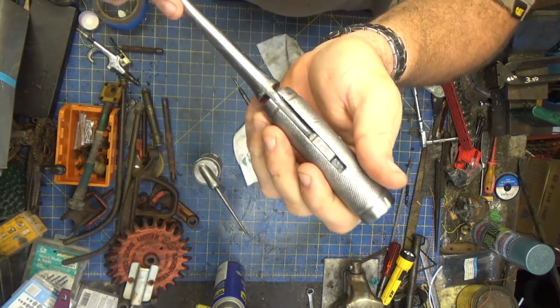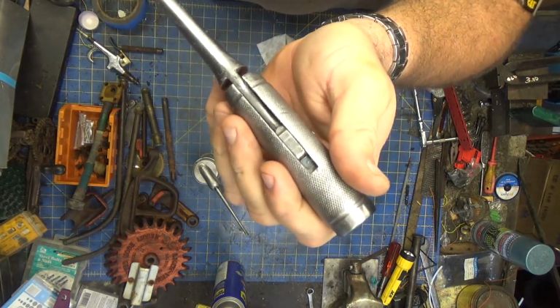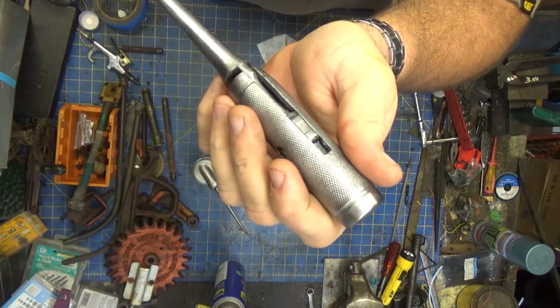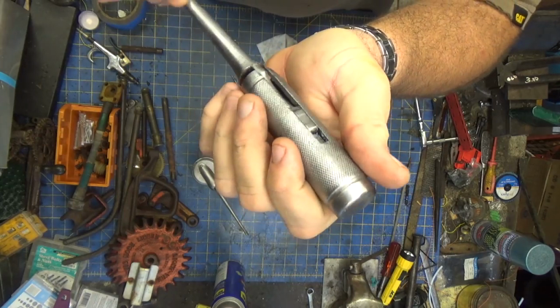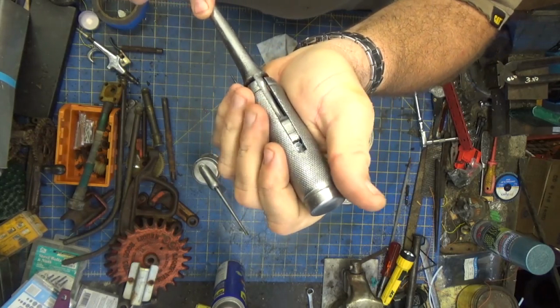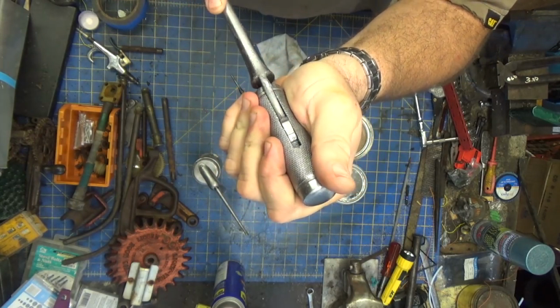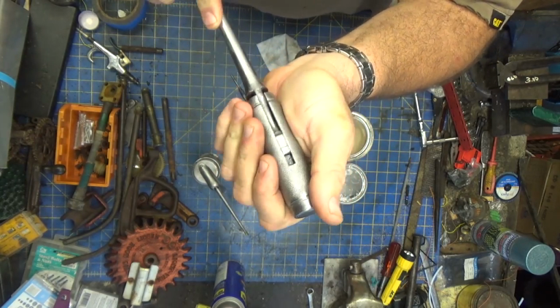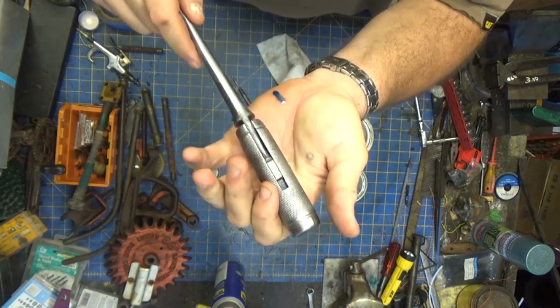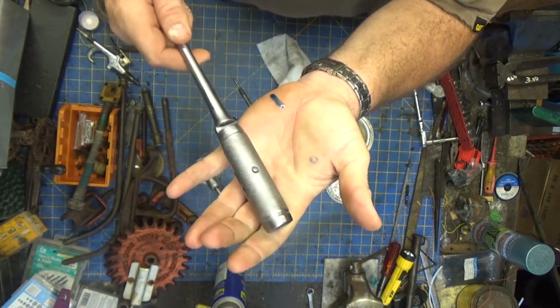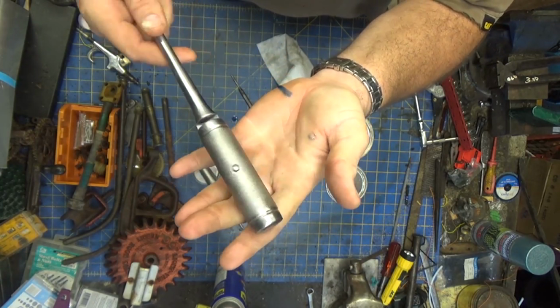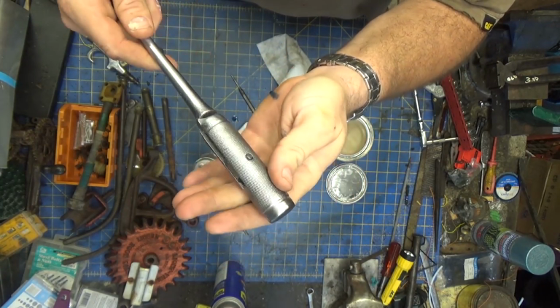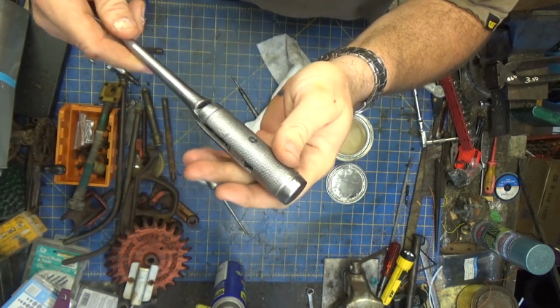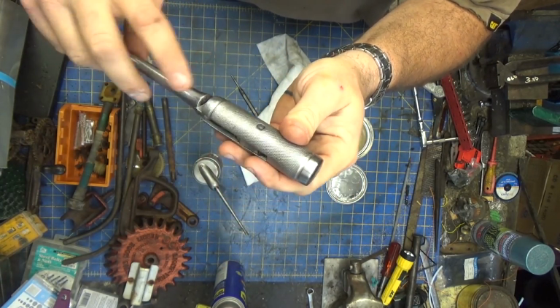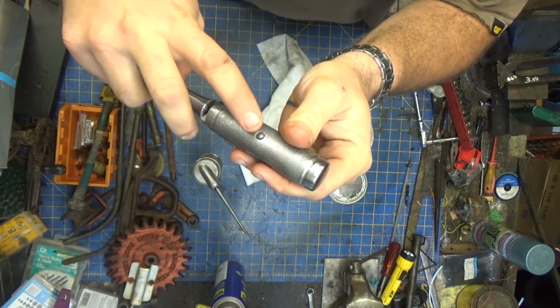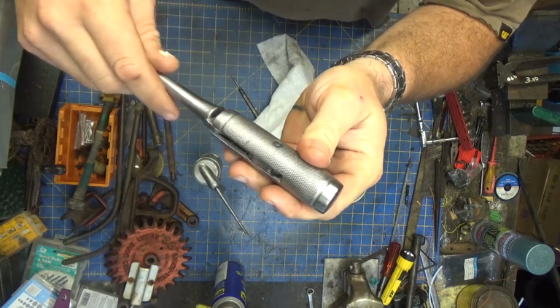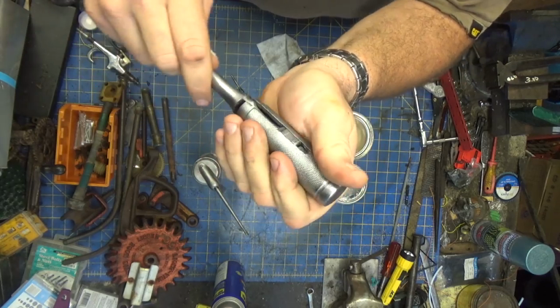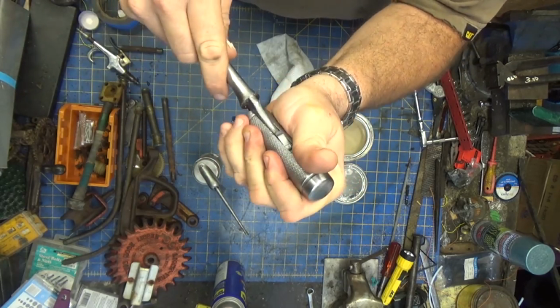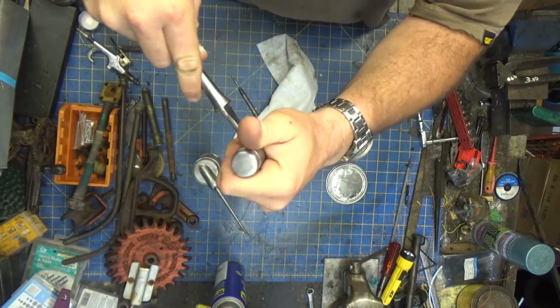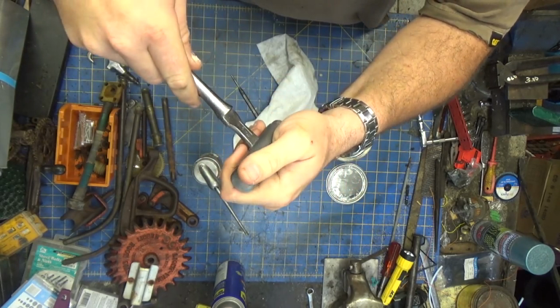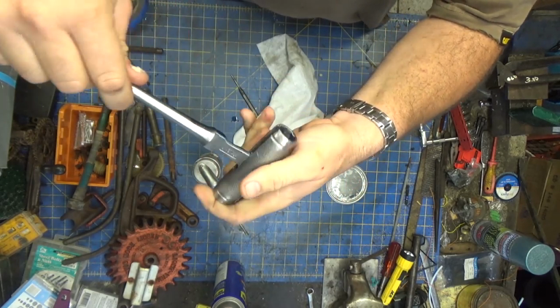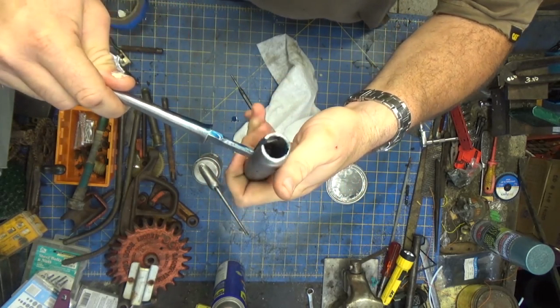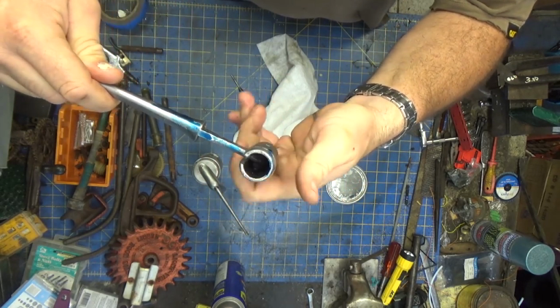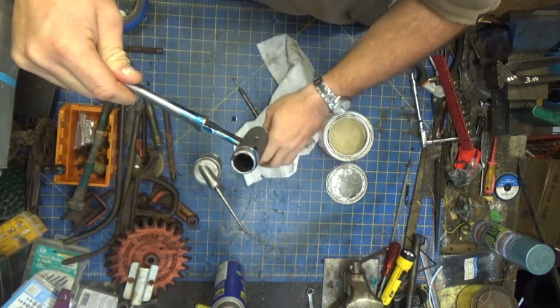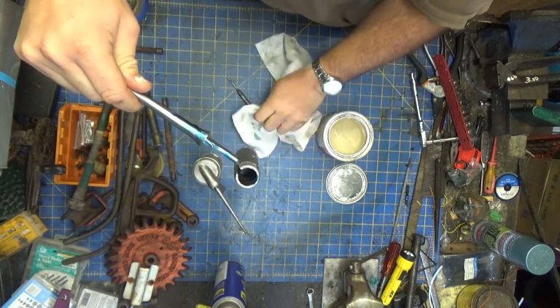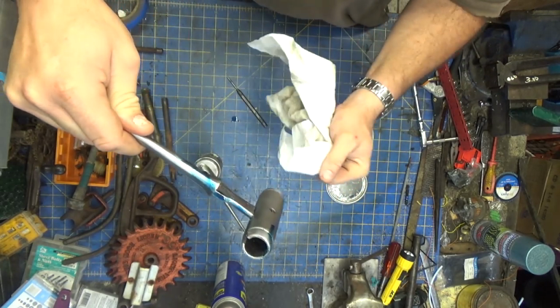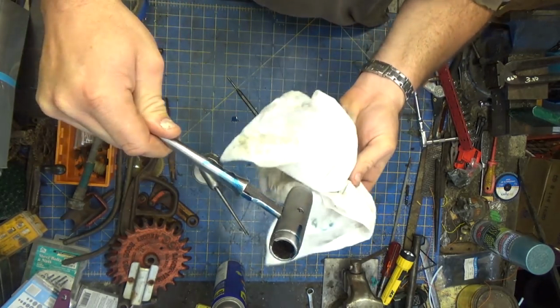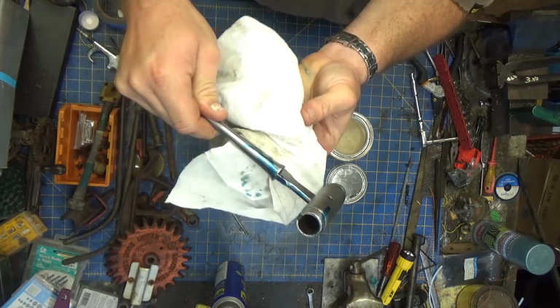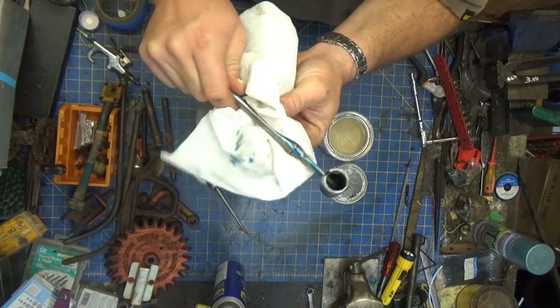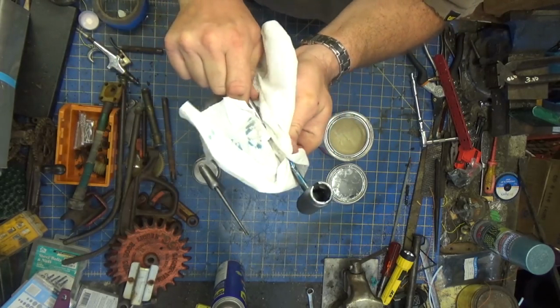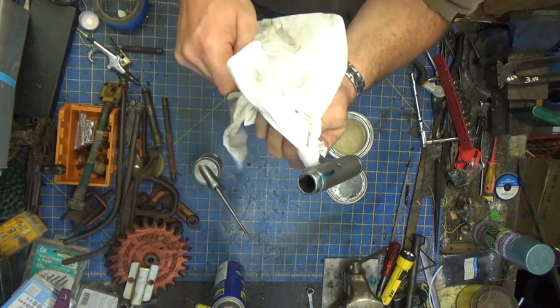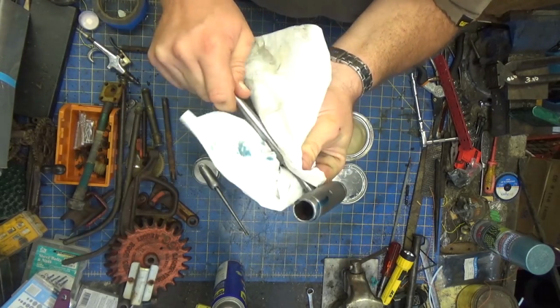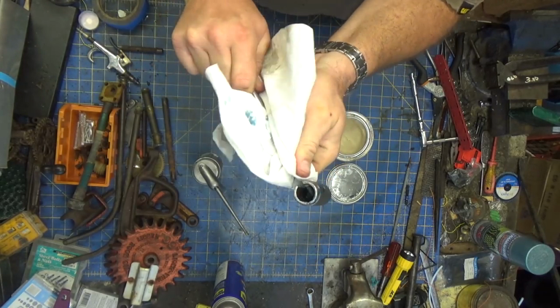You'll see when I use the two-stroke oil, you can actually see where it's getting into. I can see it working through the threads. It's messy, but it's a good indicator.